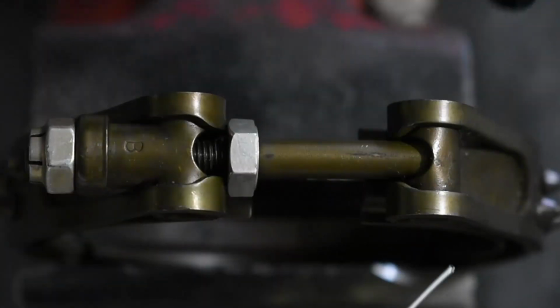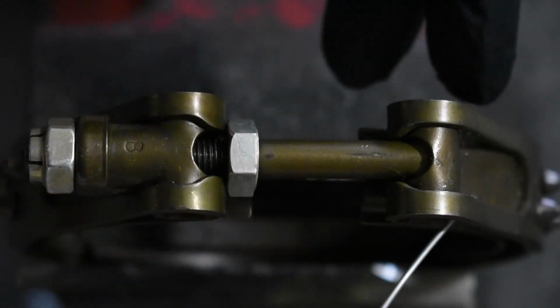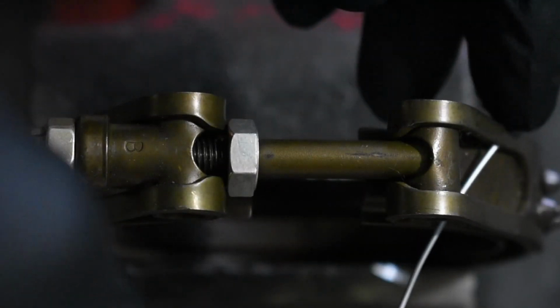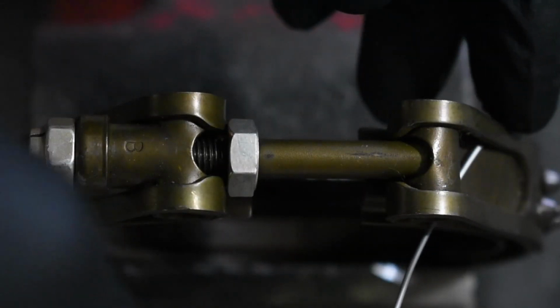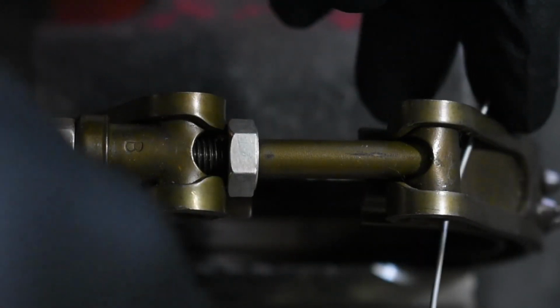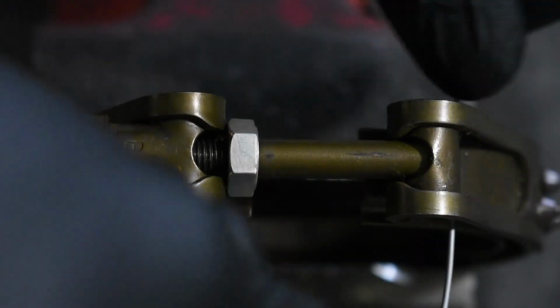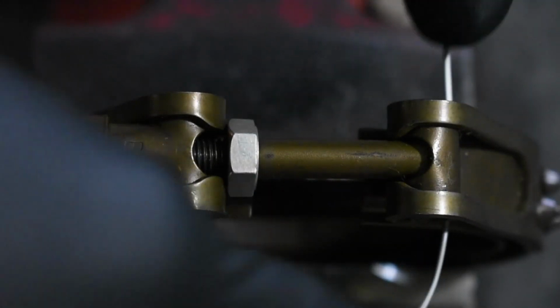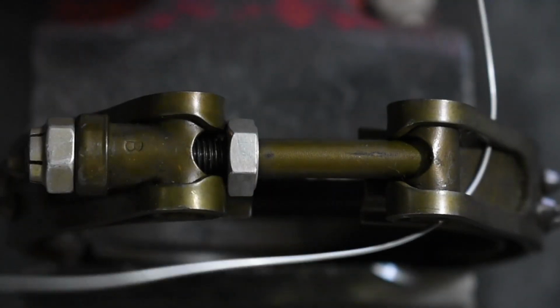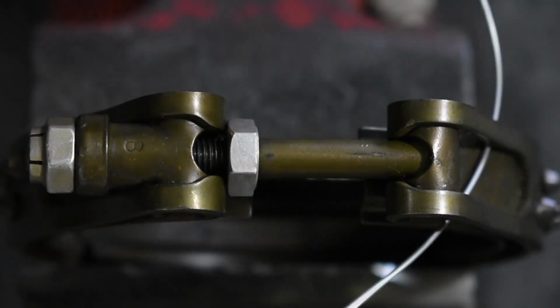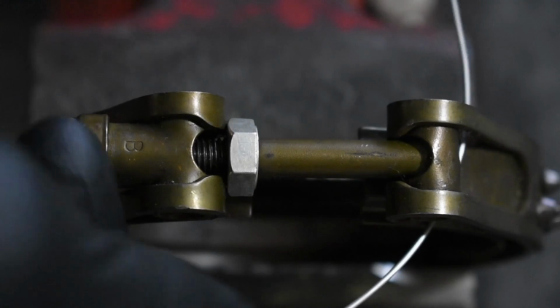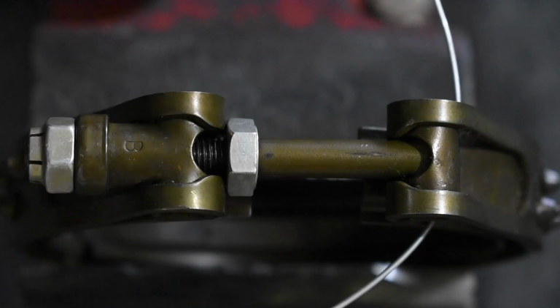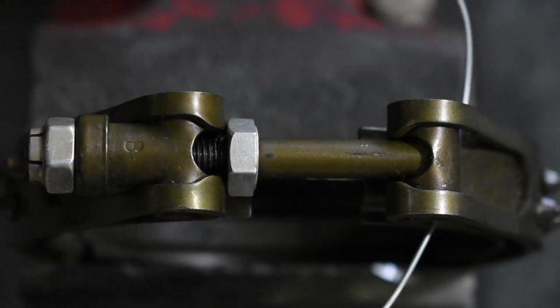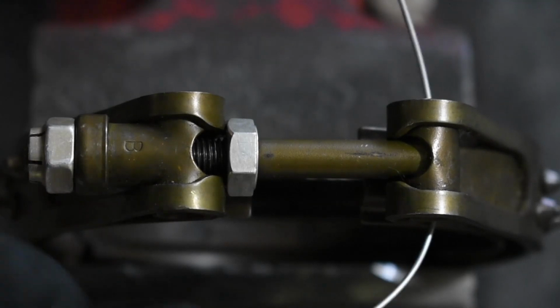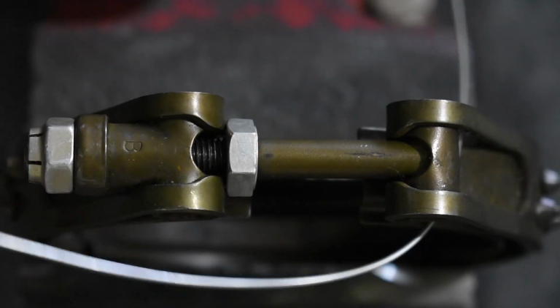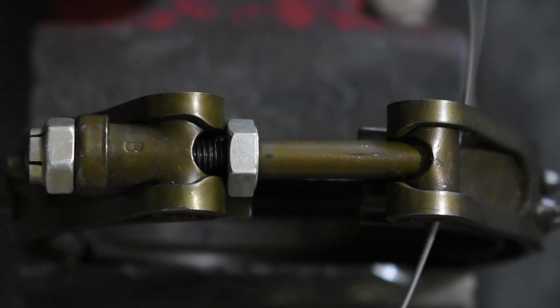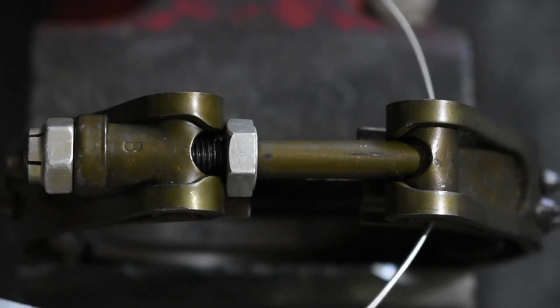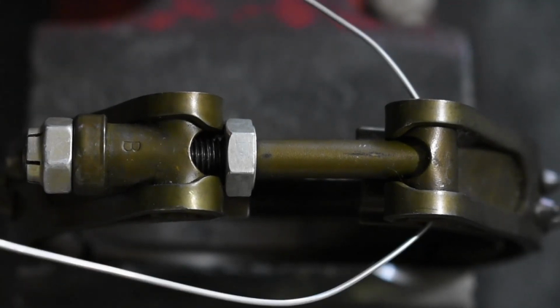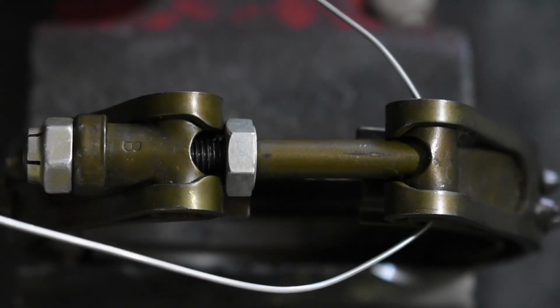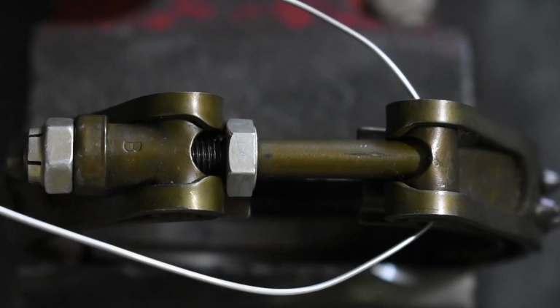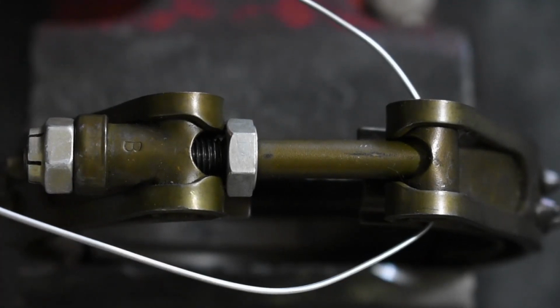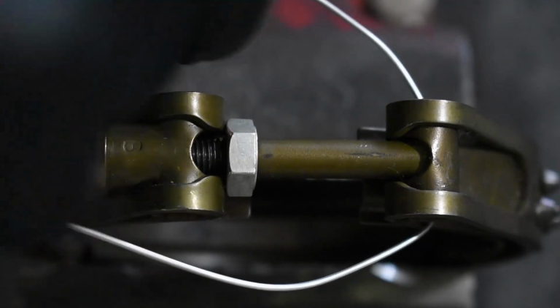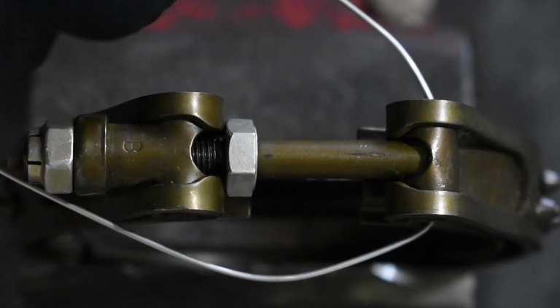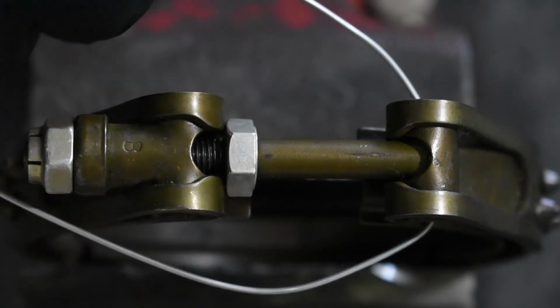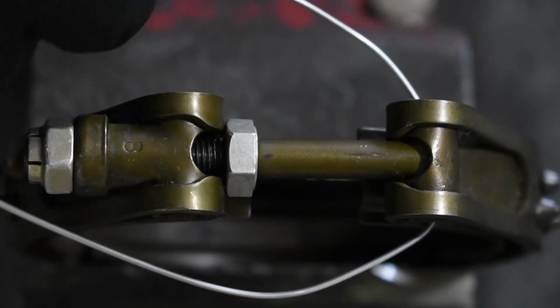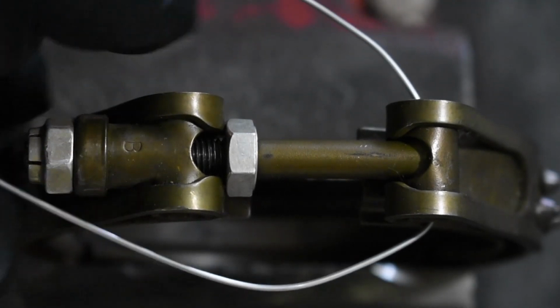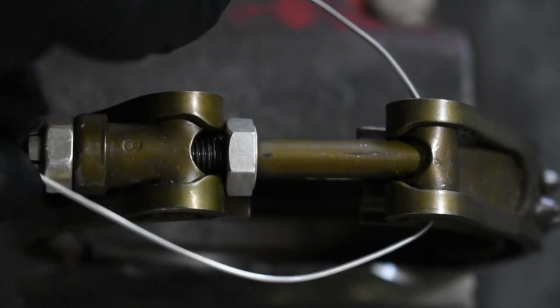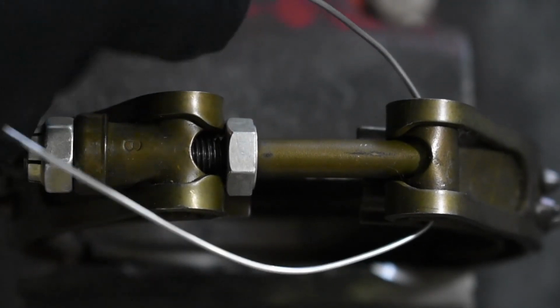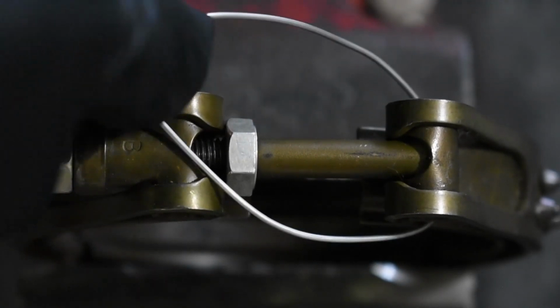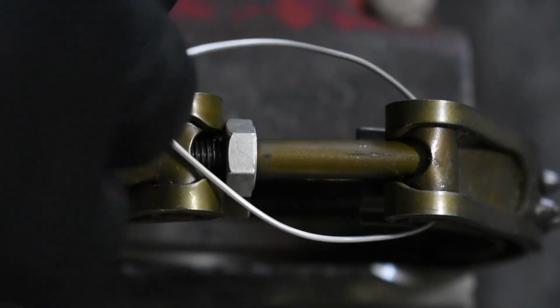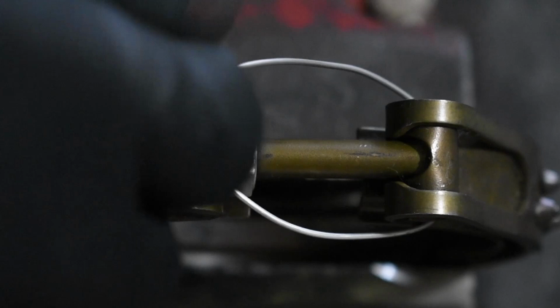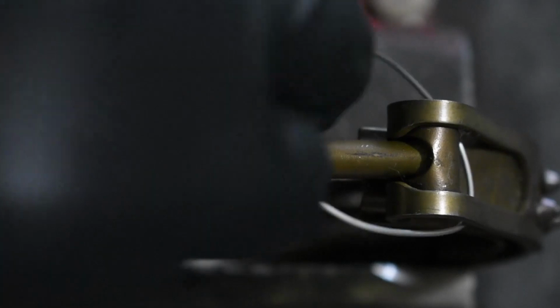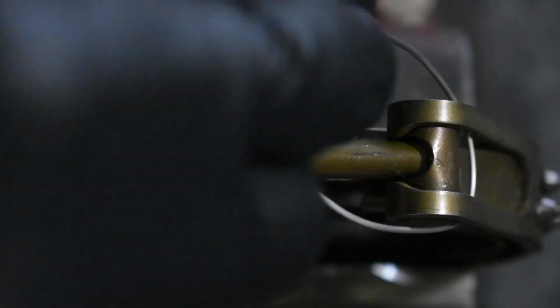I will now demonstrate the method they would like us to use to lock wire these clamps to prevent them from falling off in the event of a t-bolt failure.